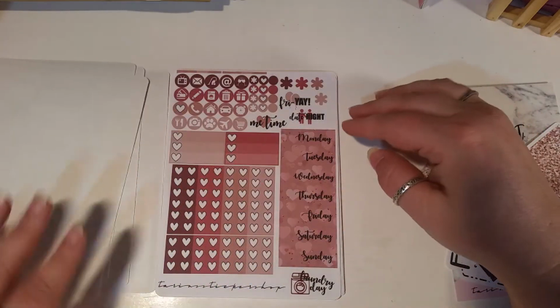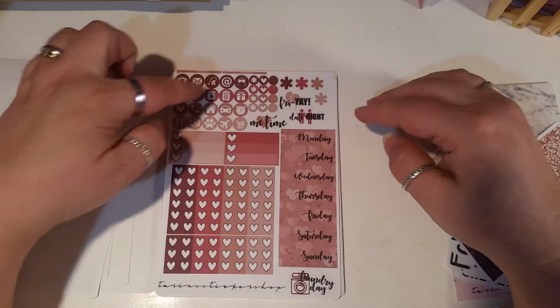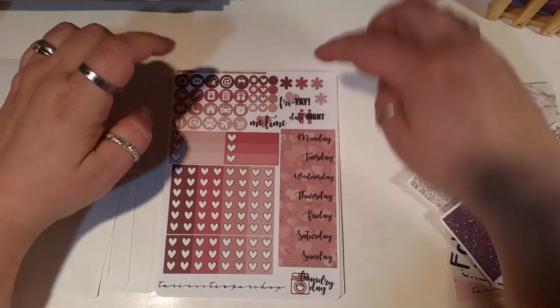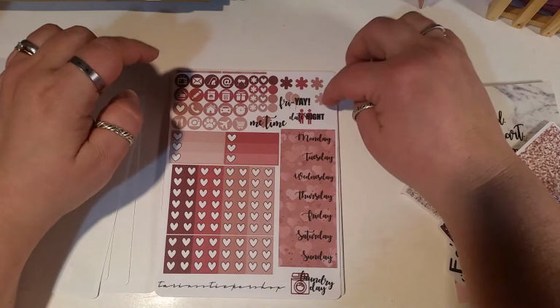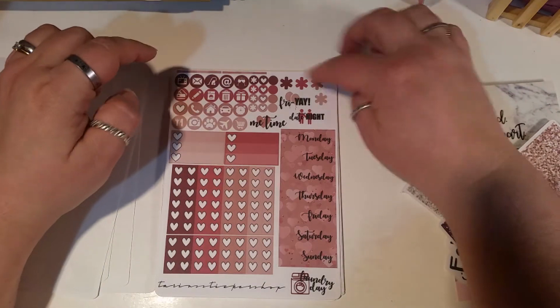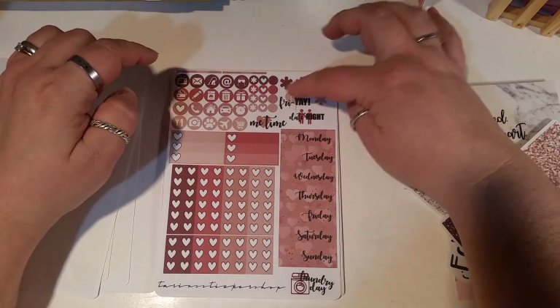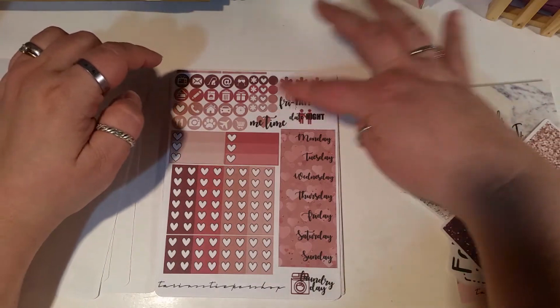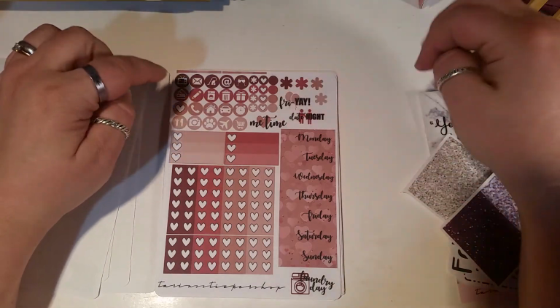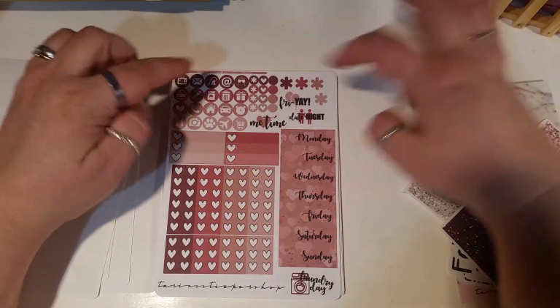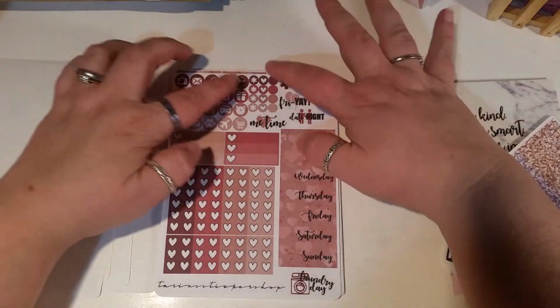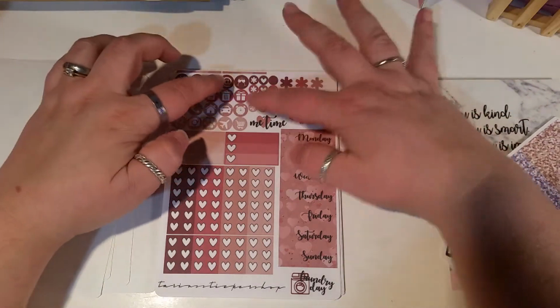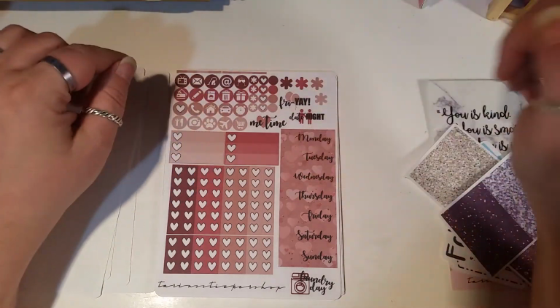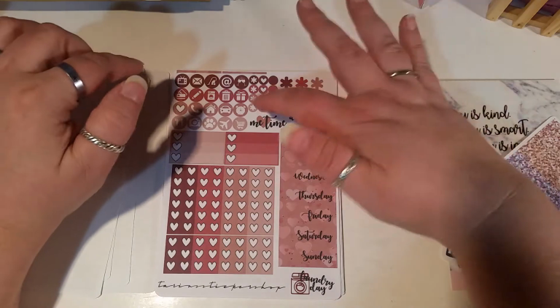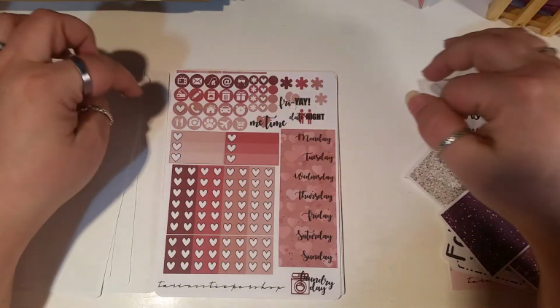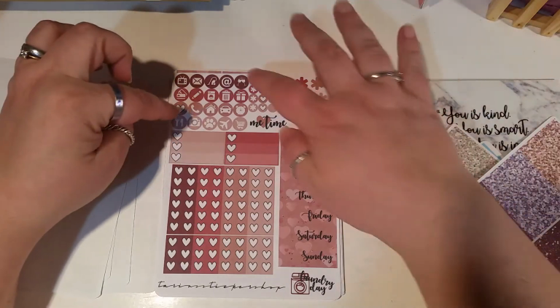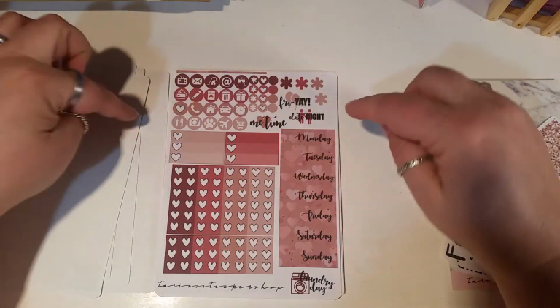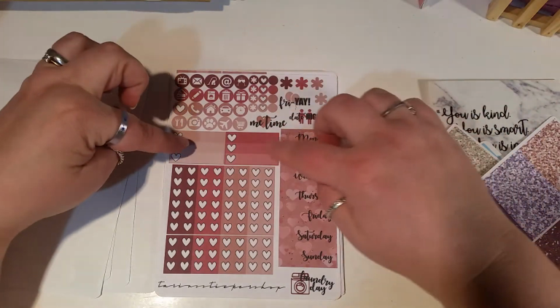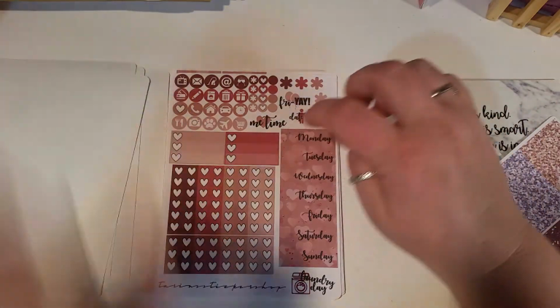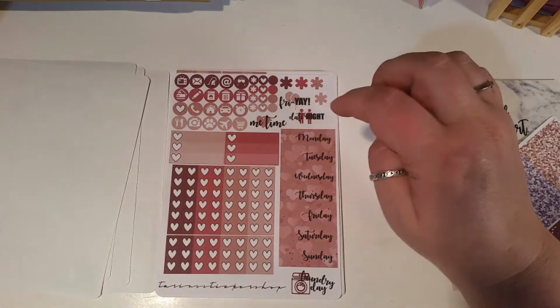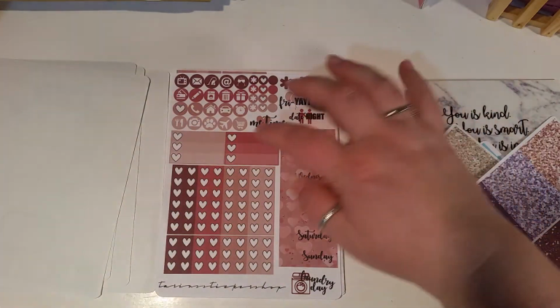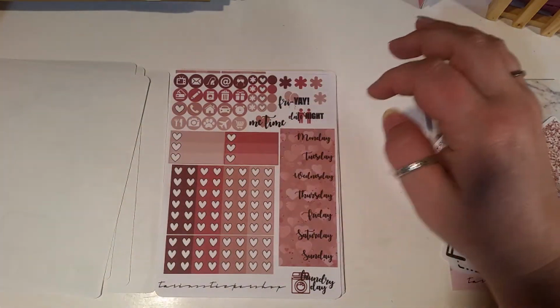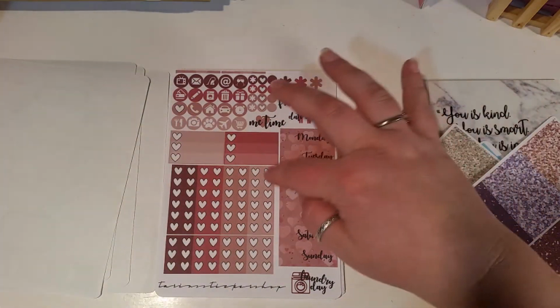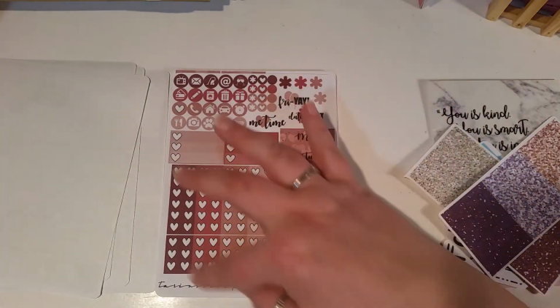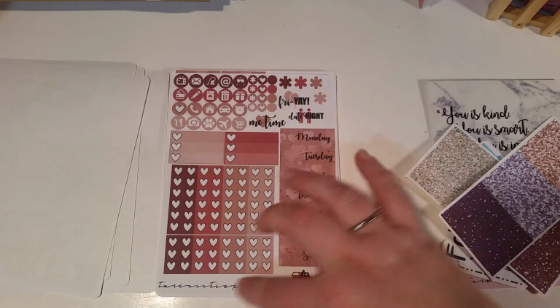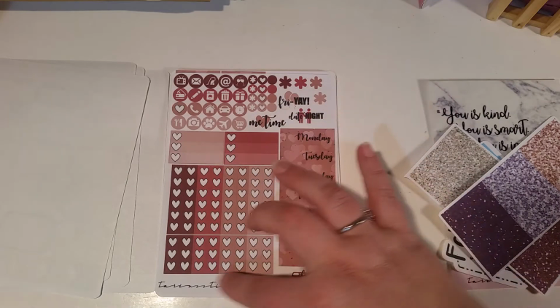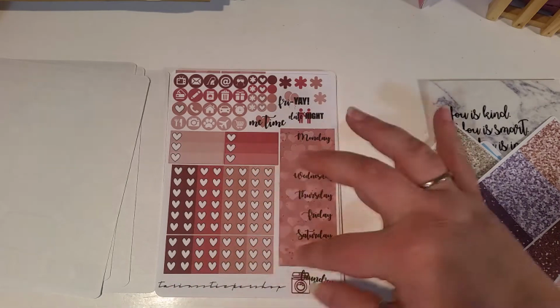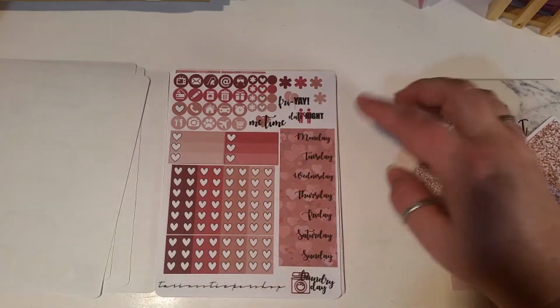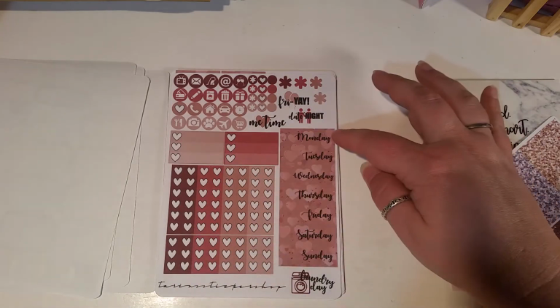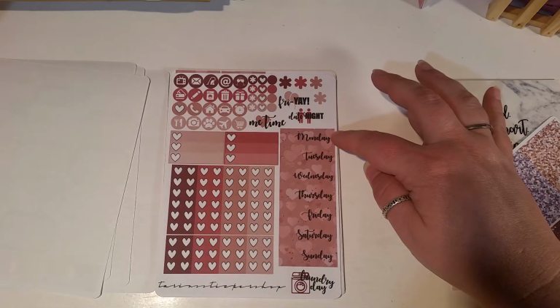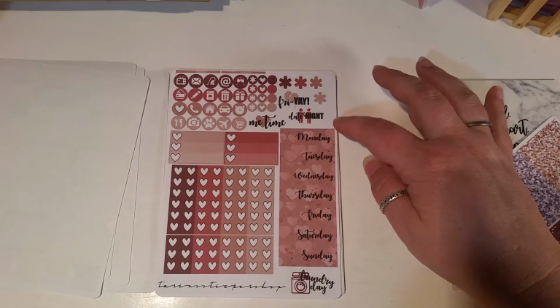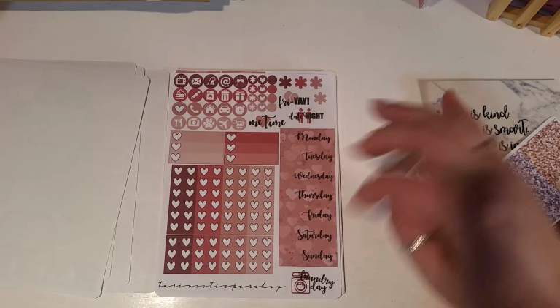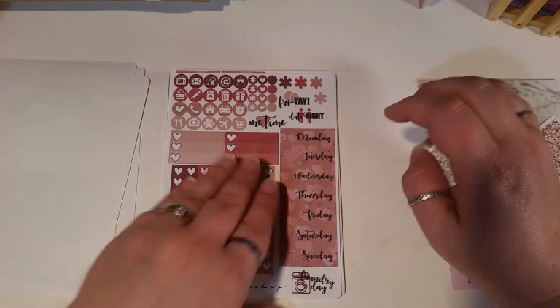We got our half boxes, our quarter boxes, banners, and deco washi cut in different sizes. We have icons, asterisks, some word icons, some littles or tinies, two half check boxes, check flags, and half check flags, and our day covers.